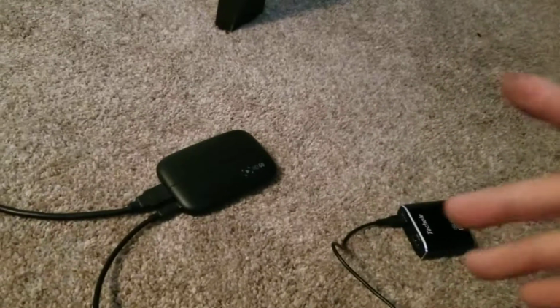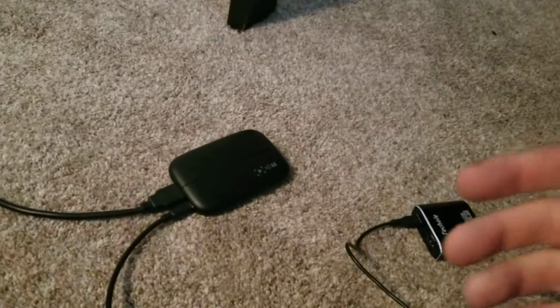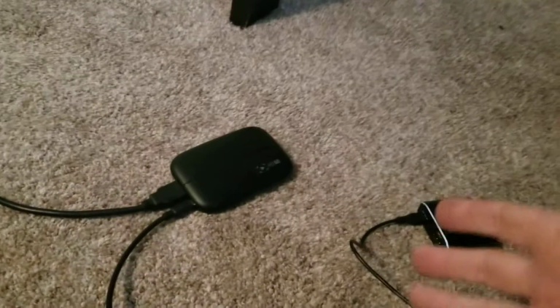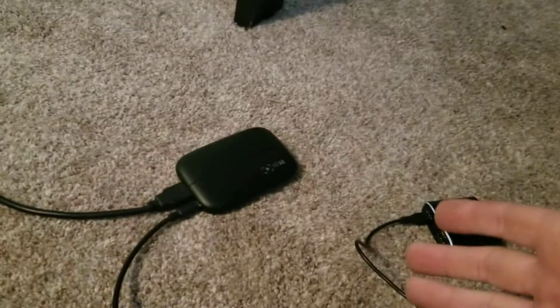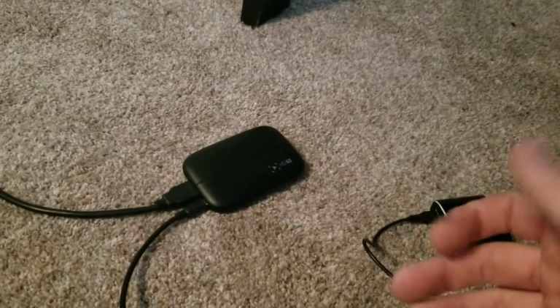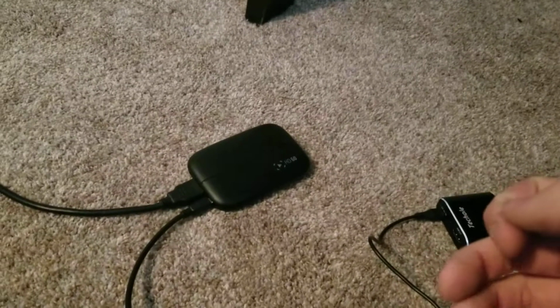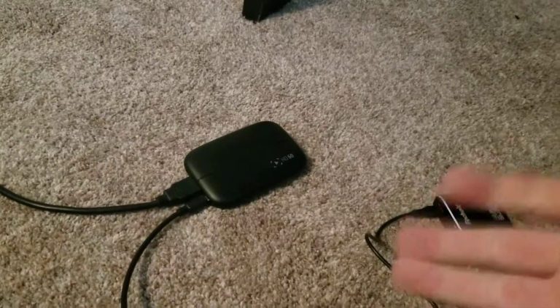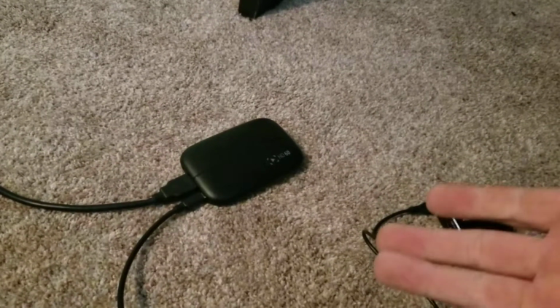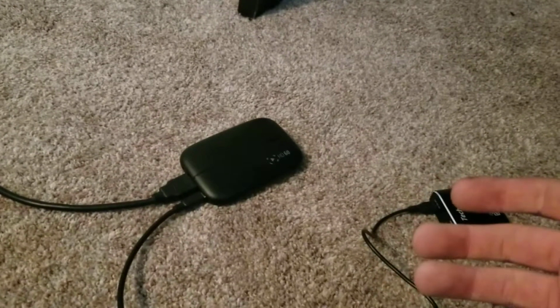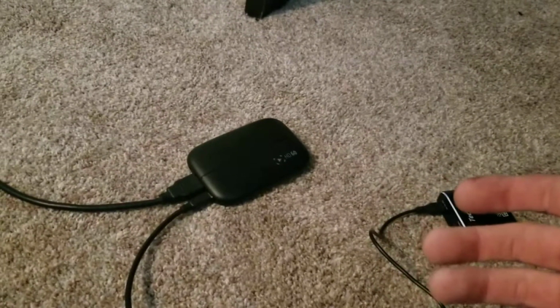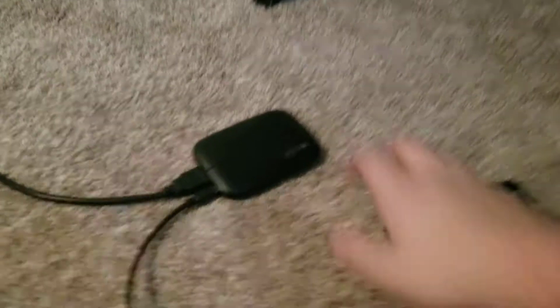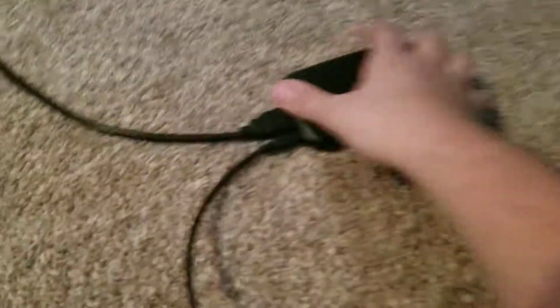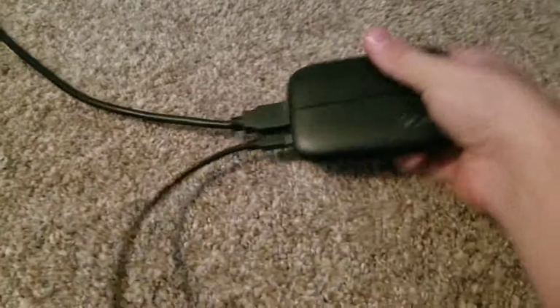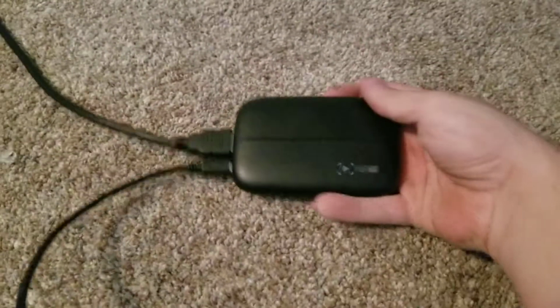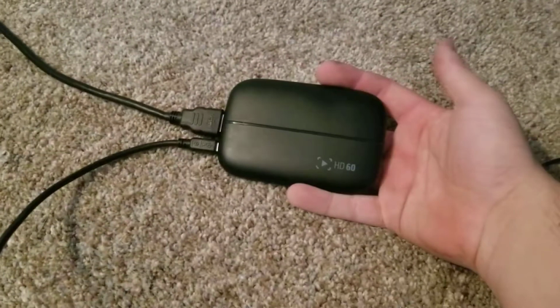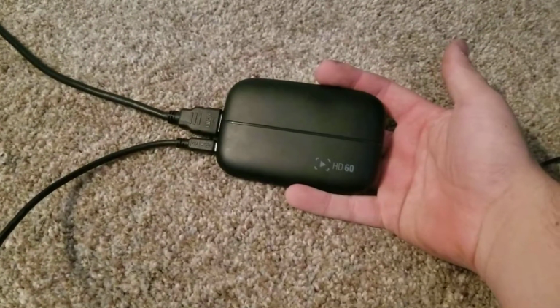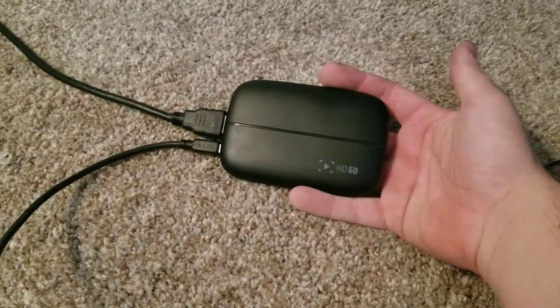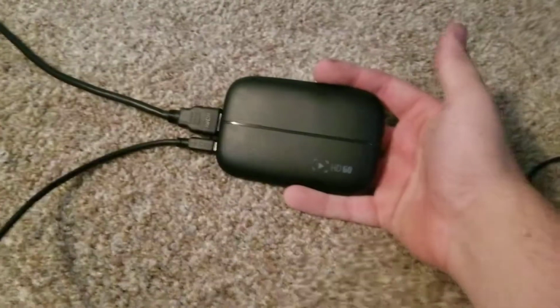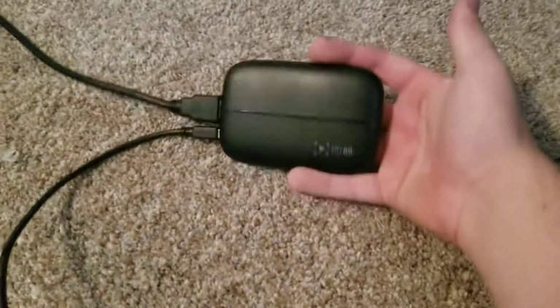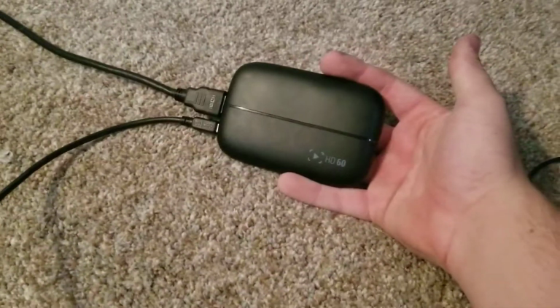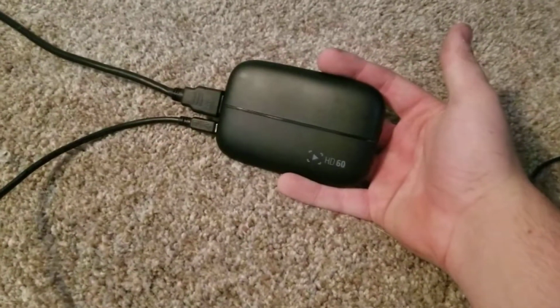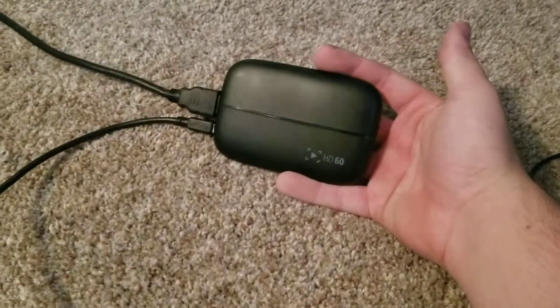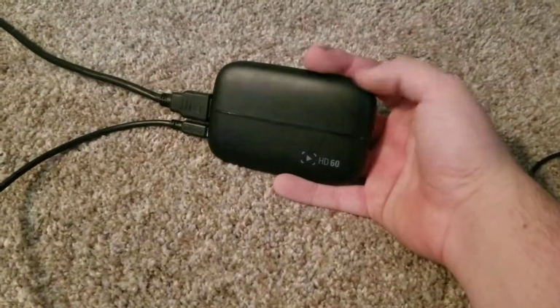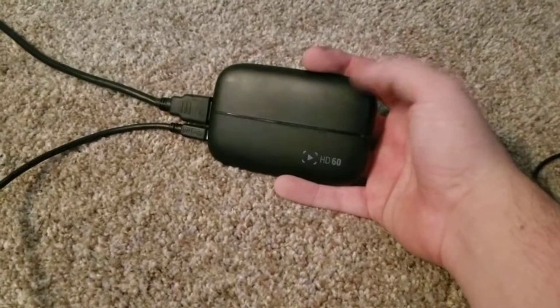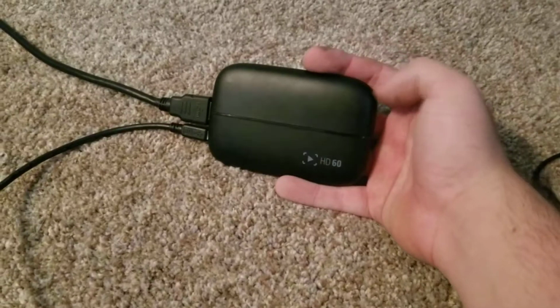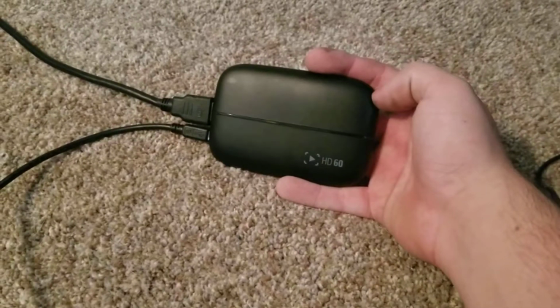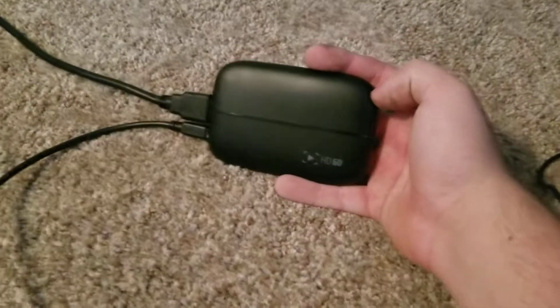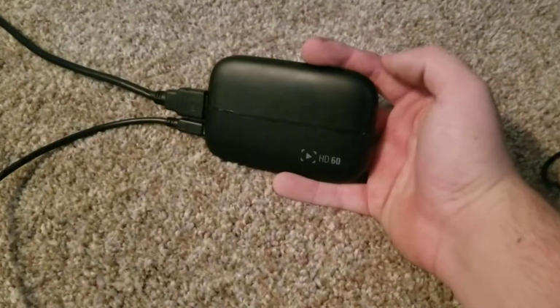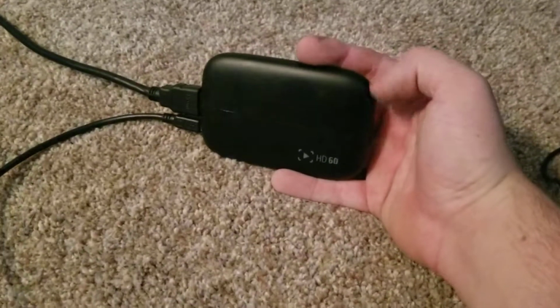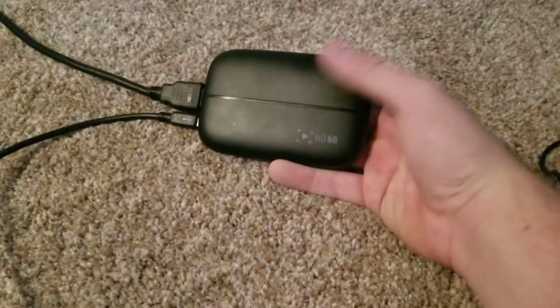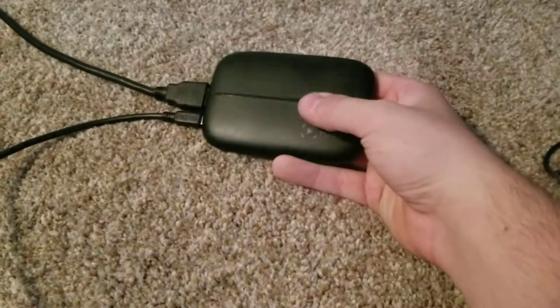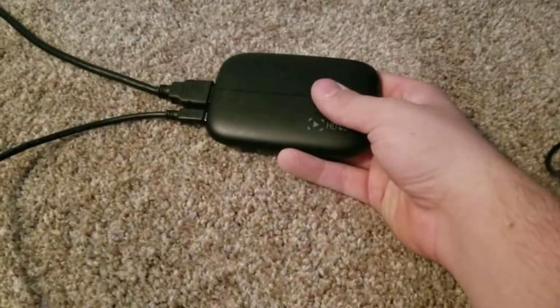Welcome to my setup video on how to set up your HD60. If you got one and you're trying to use your PS3 to record retro videos like I might be doing here soon, this is how you're going to have to set it up.